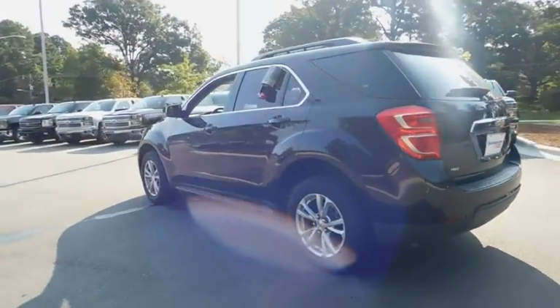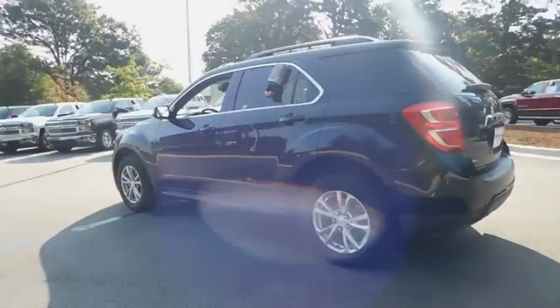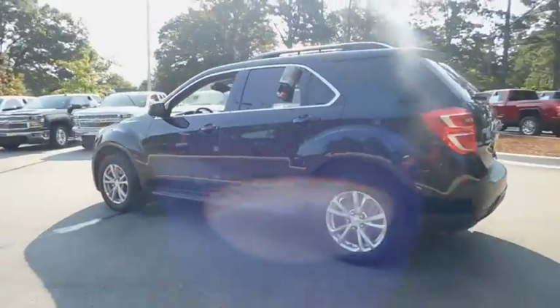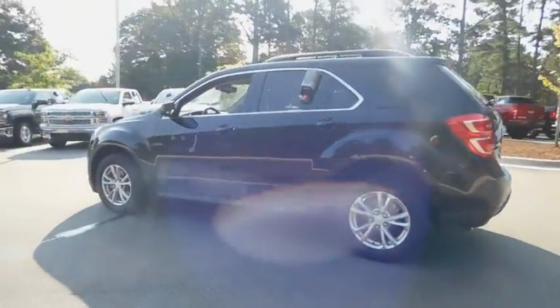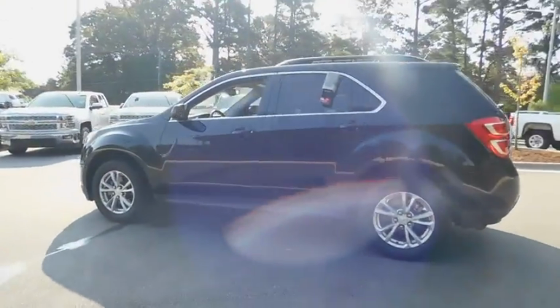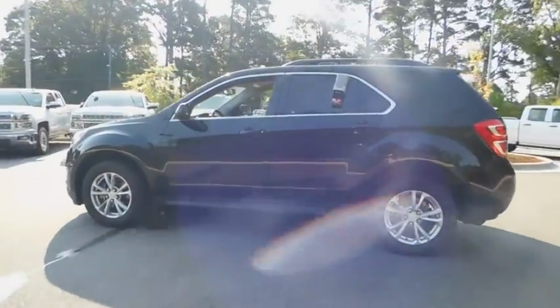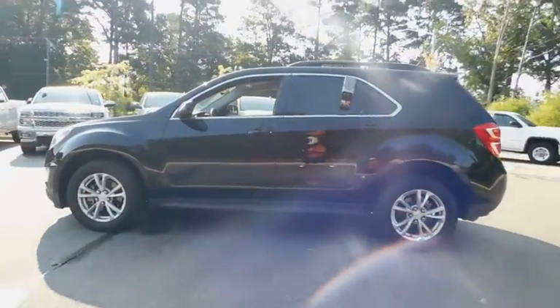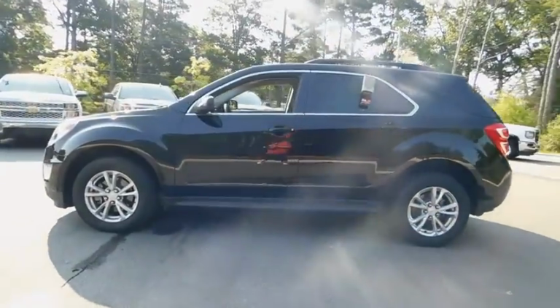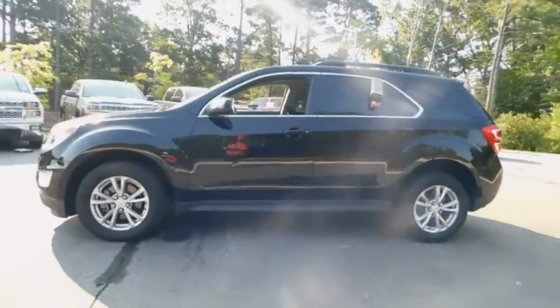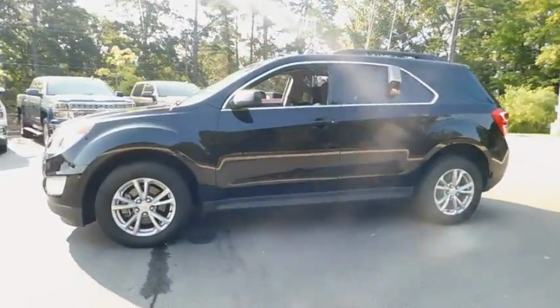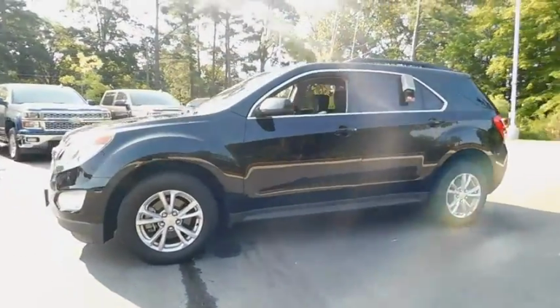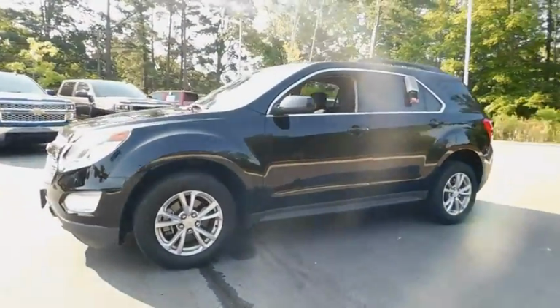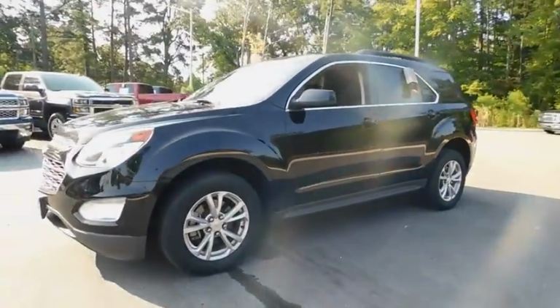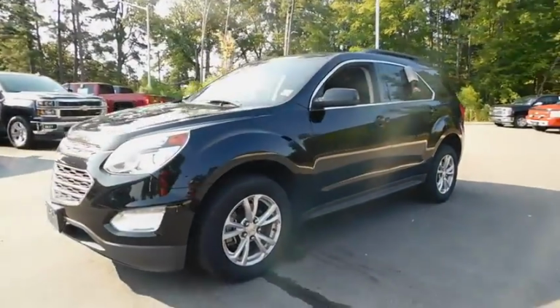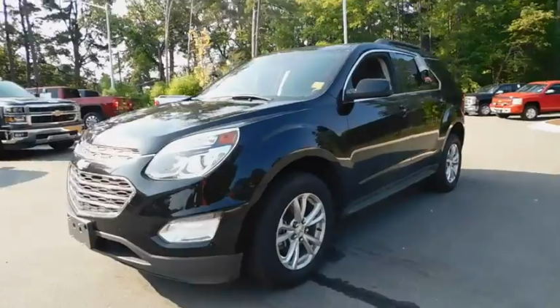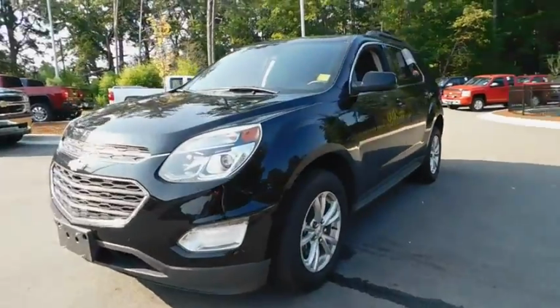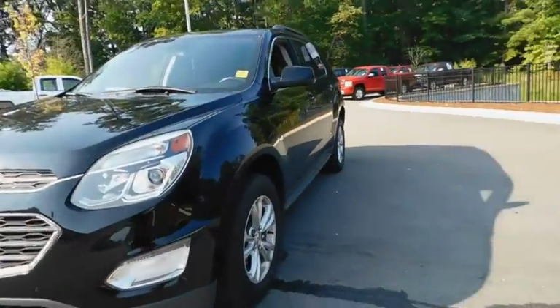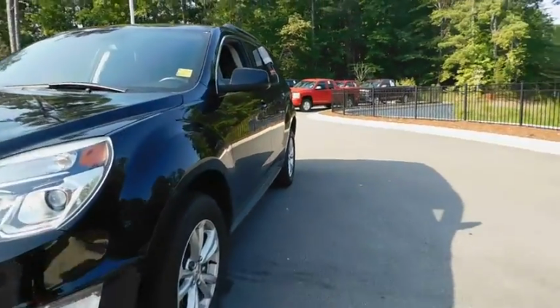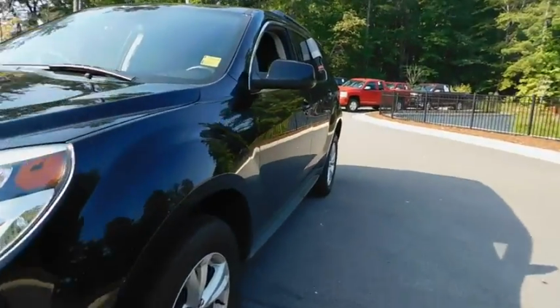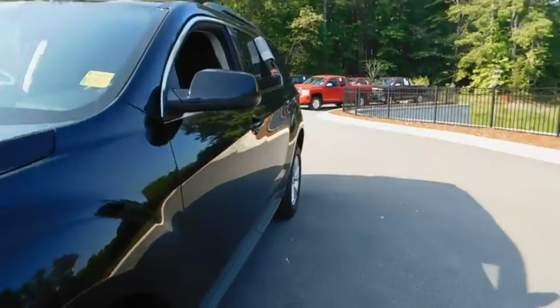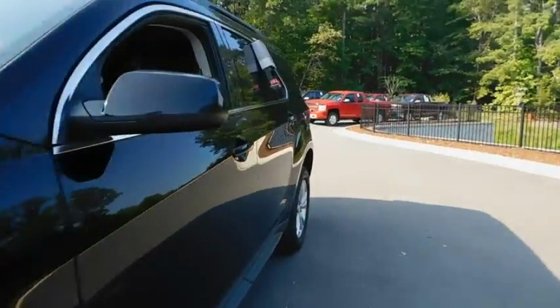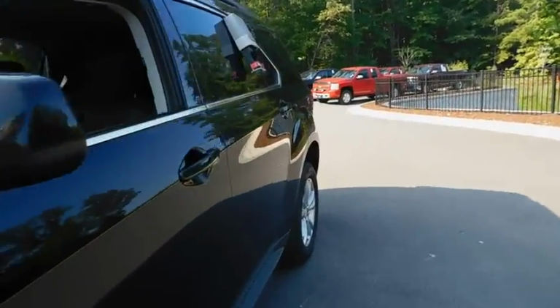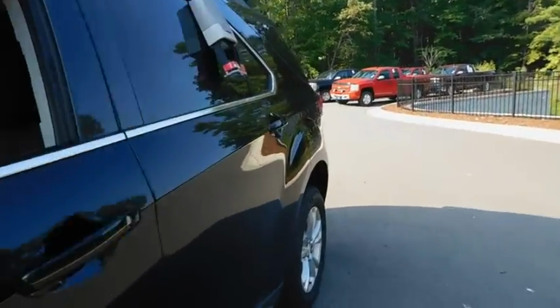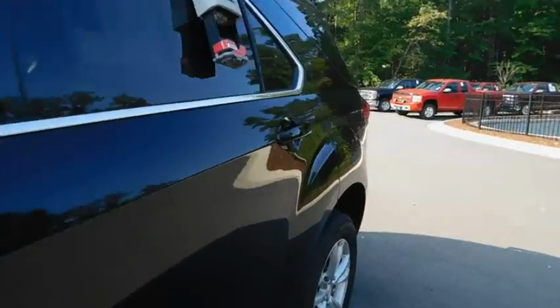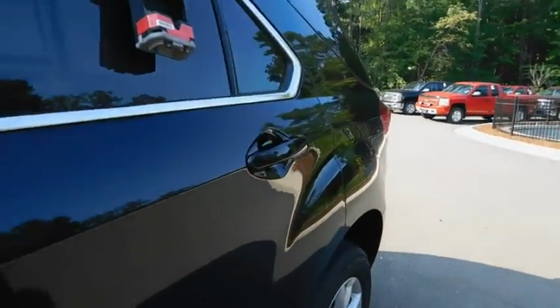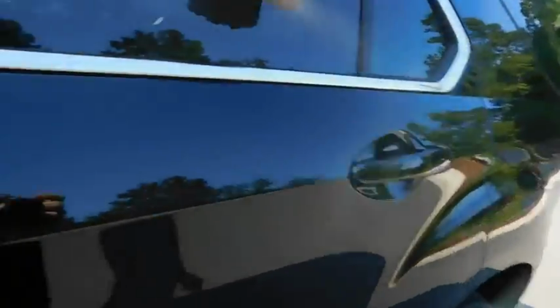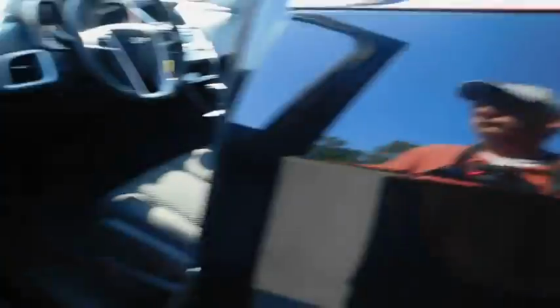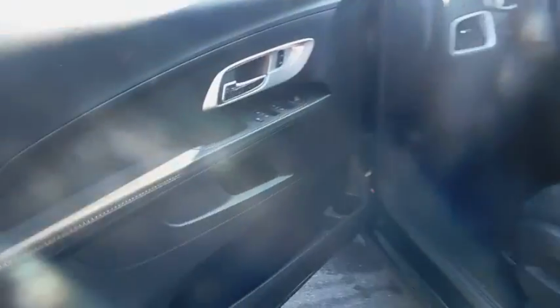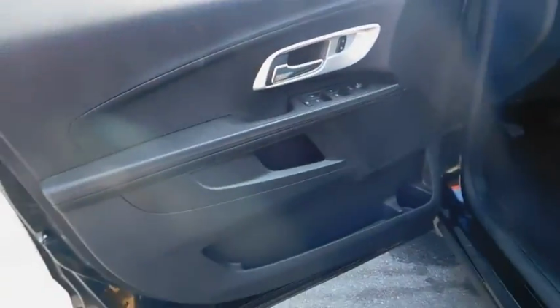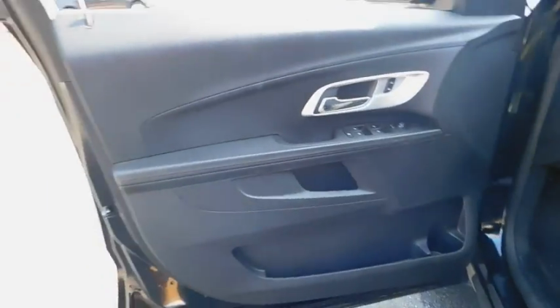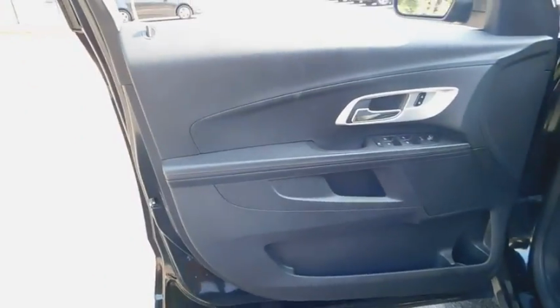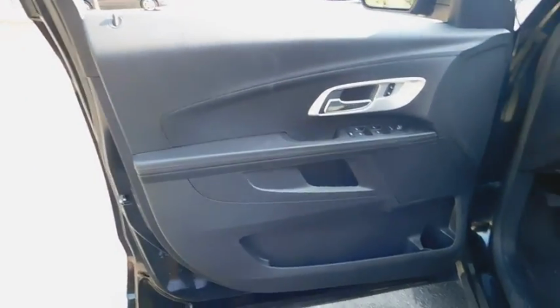Here are some of this vehicle's great options: all-wheel drive, keyless entry, backup camera, leather-wrapped steering wheel, driver lumbar, power steering, adjustable steering wheel, cruise control, four-wheel disc brakes.